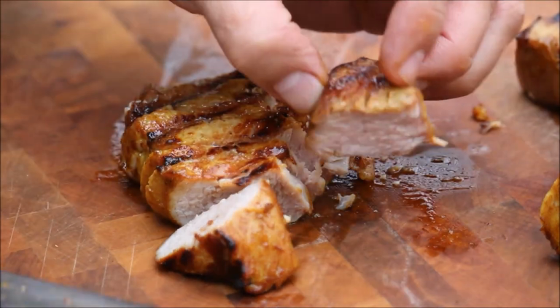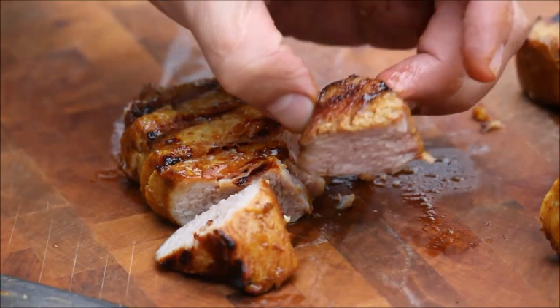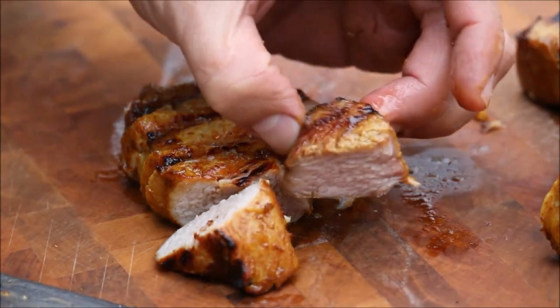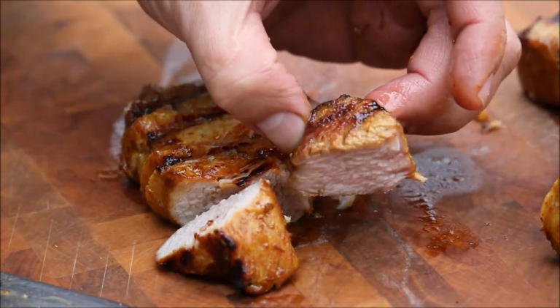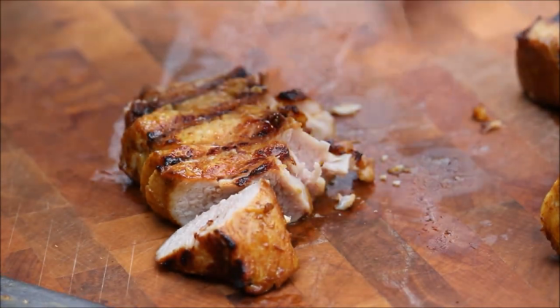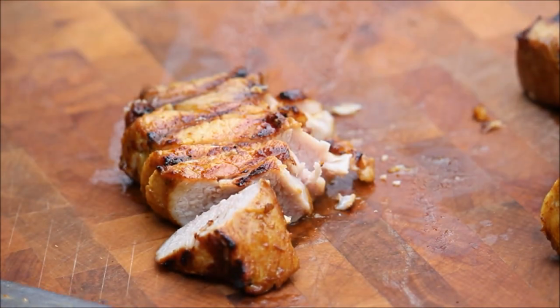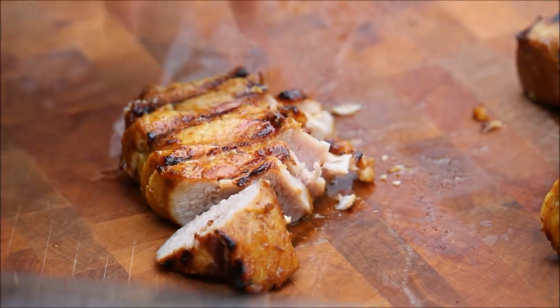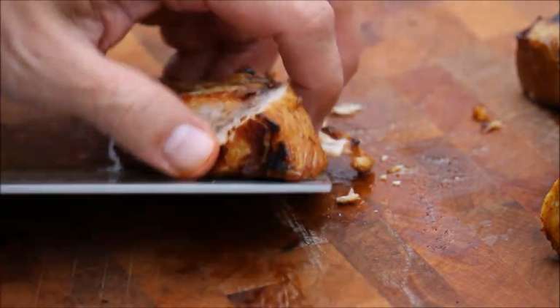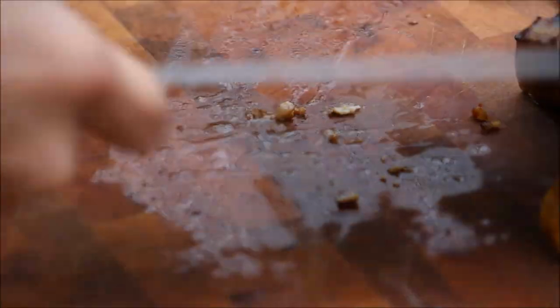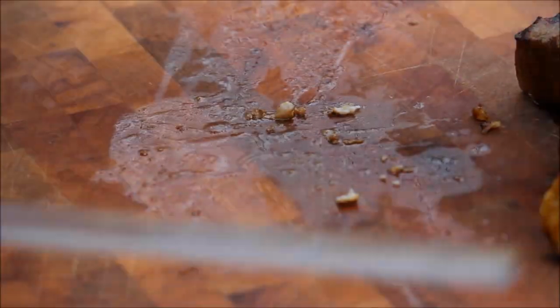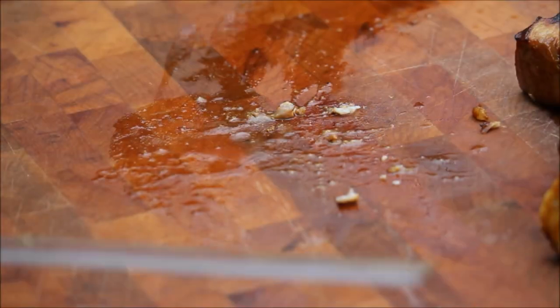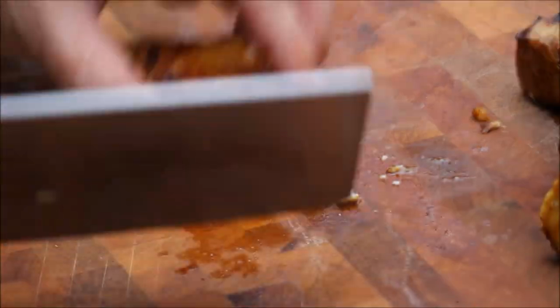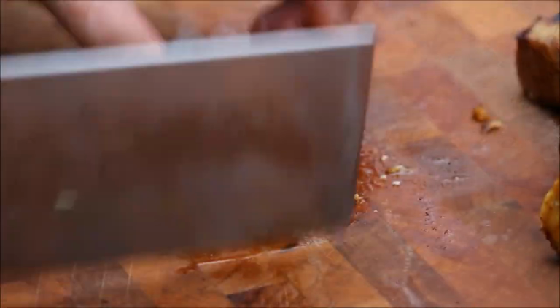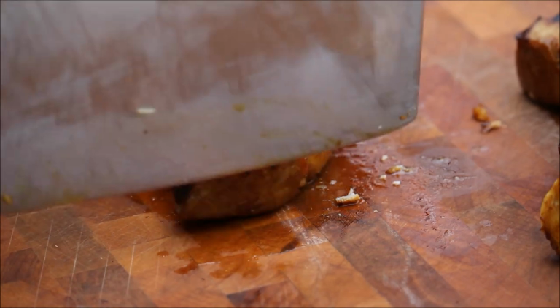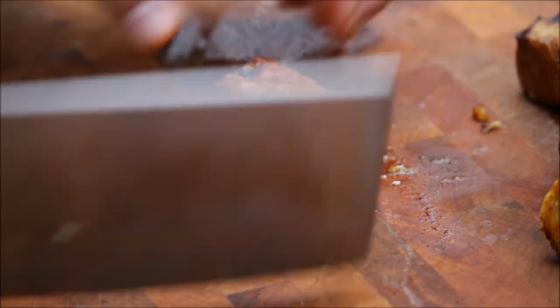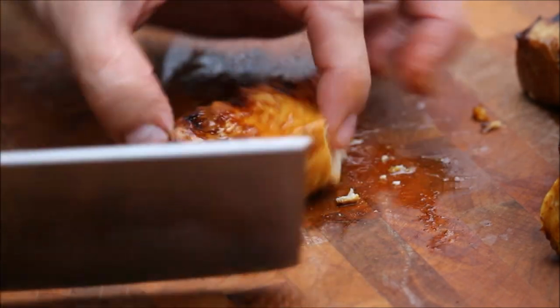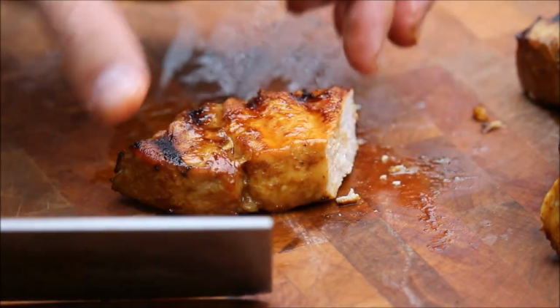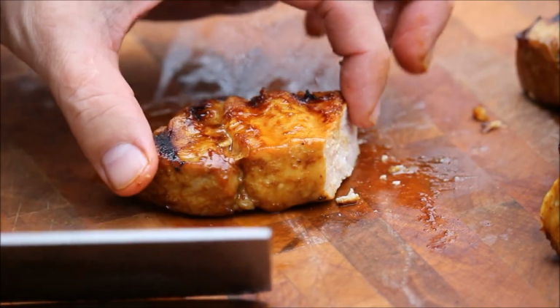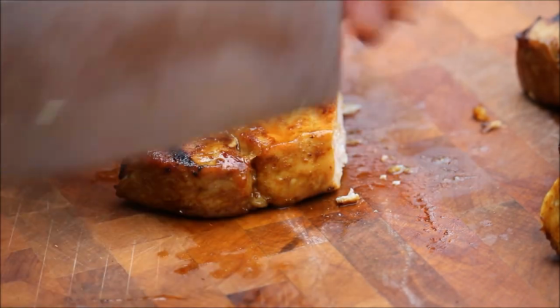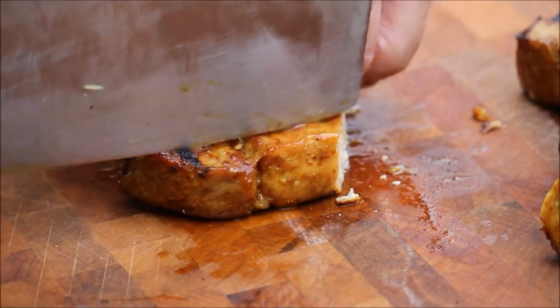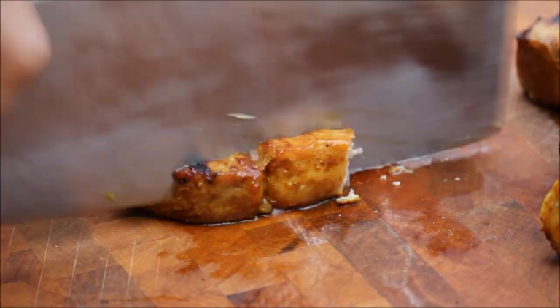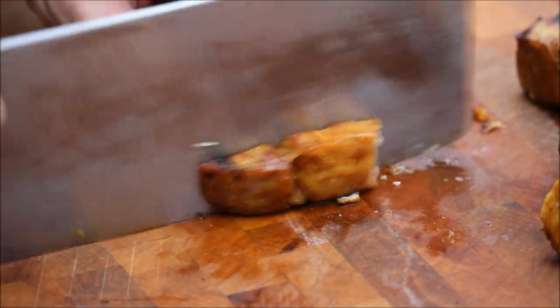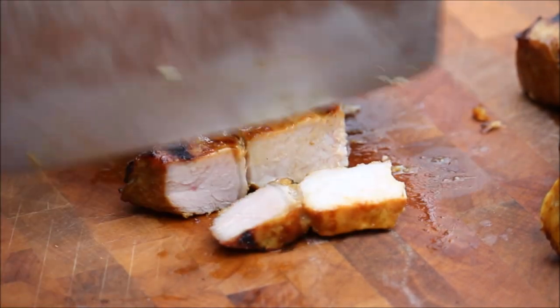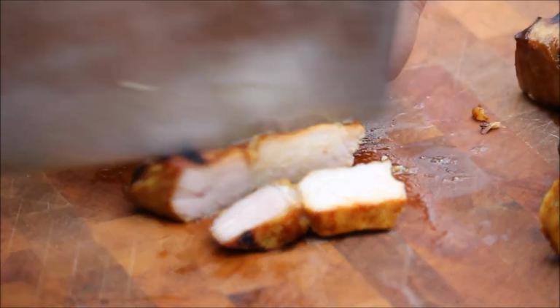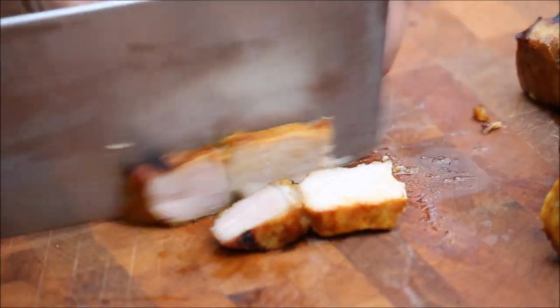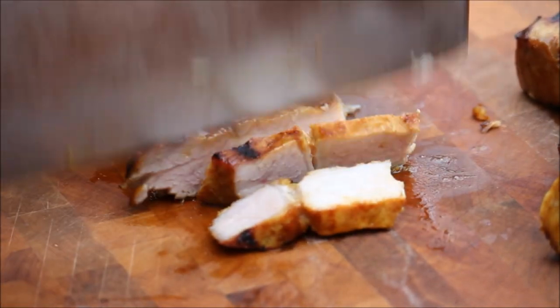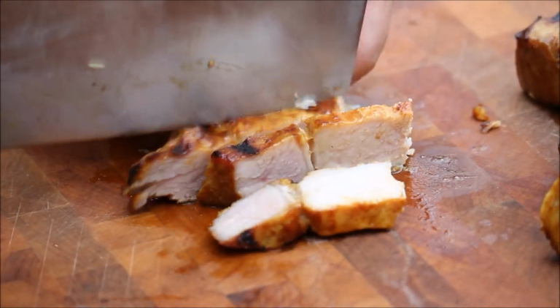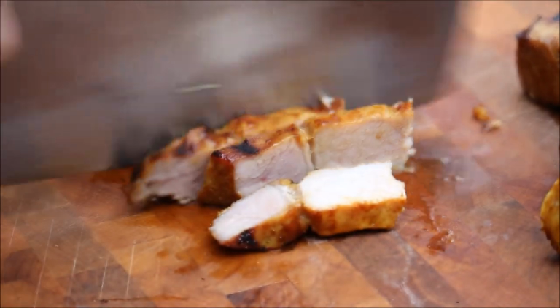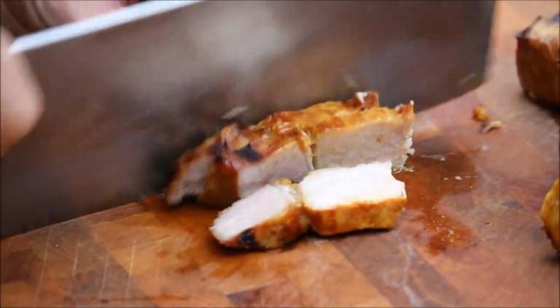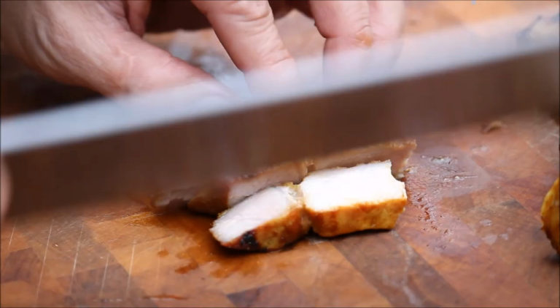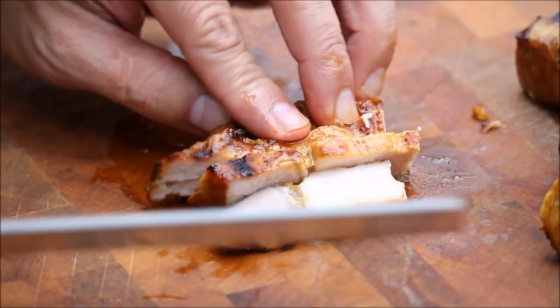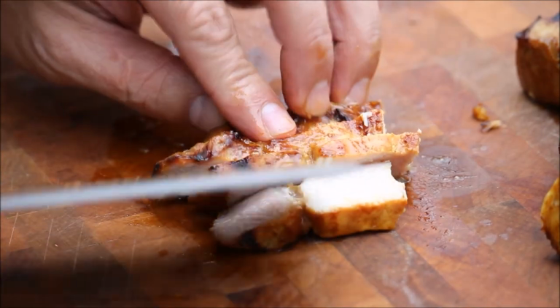This is my favorite part. Wow. Mmm, so delicious.